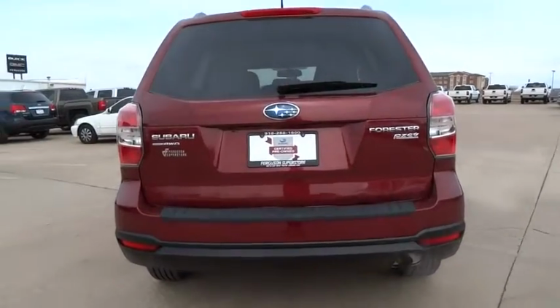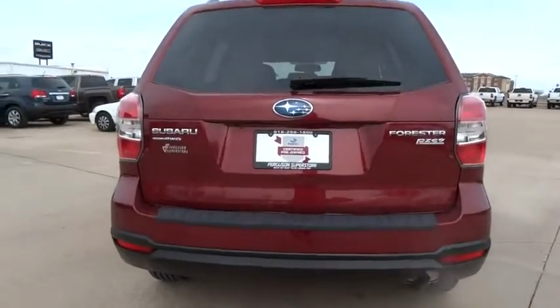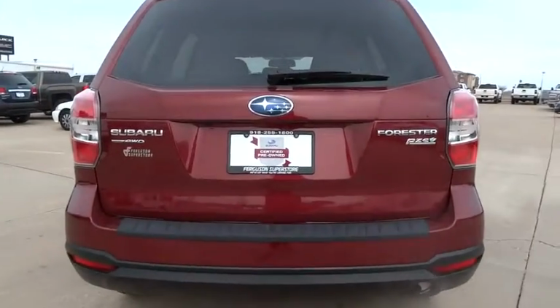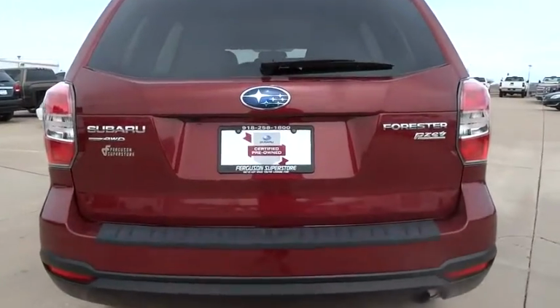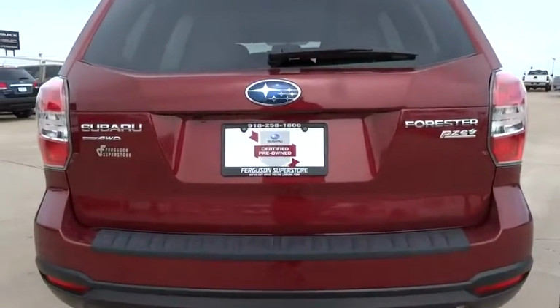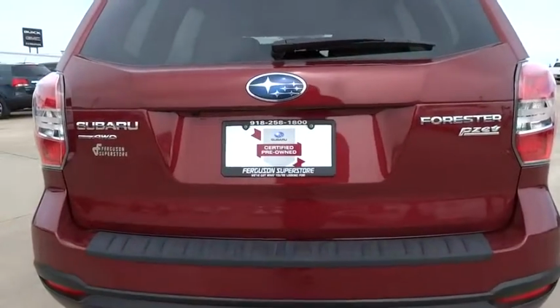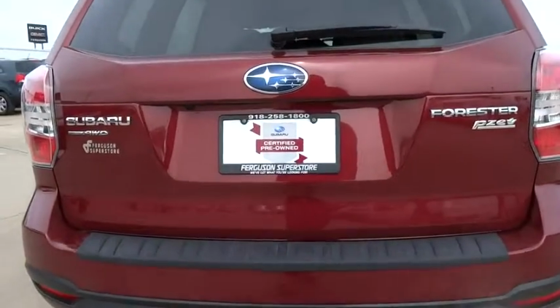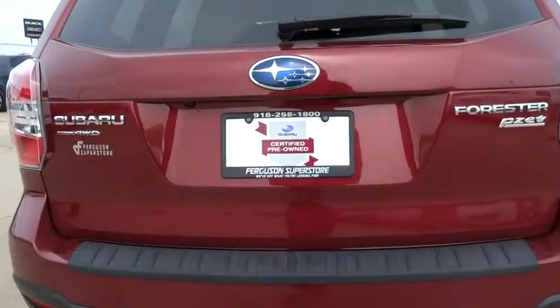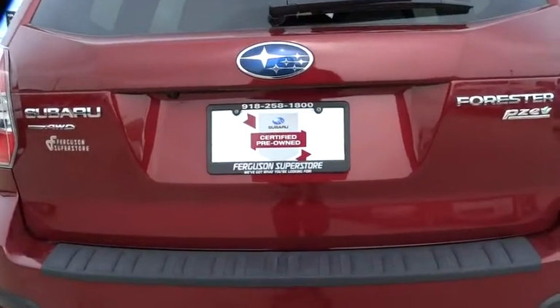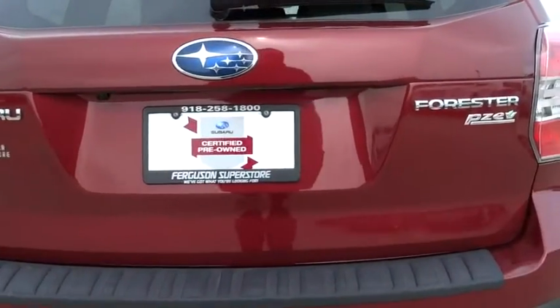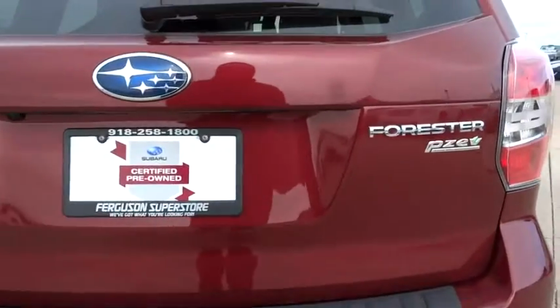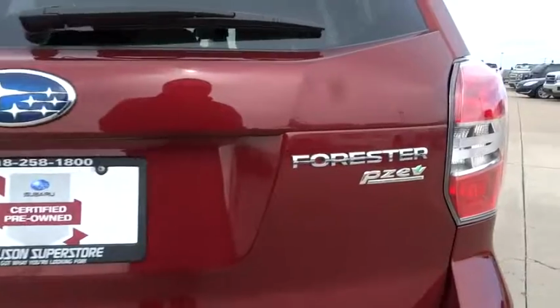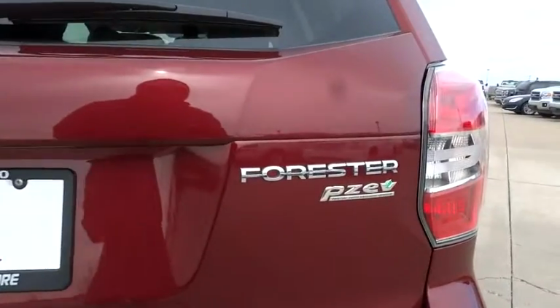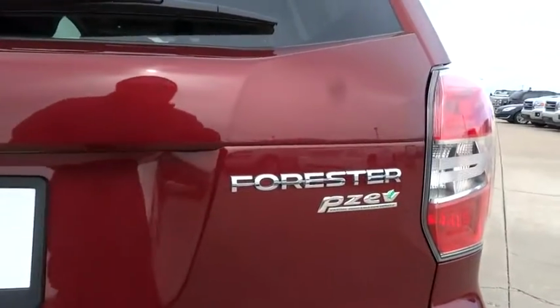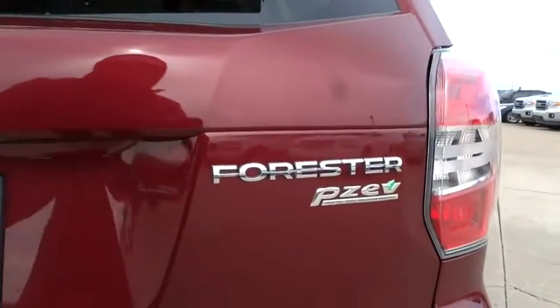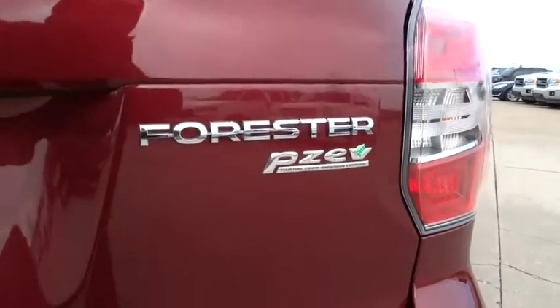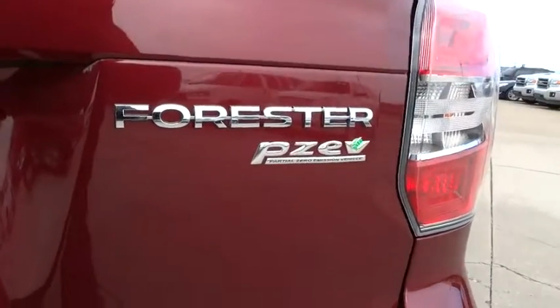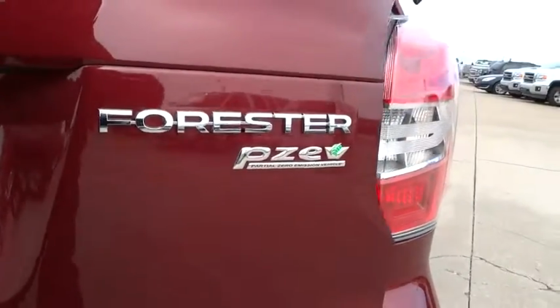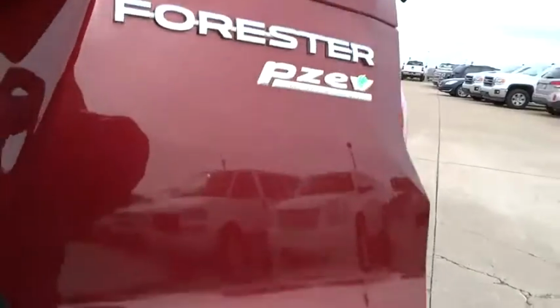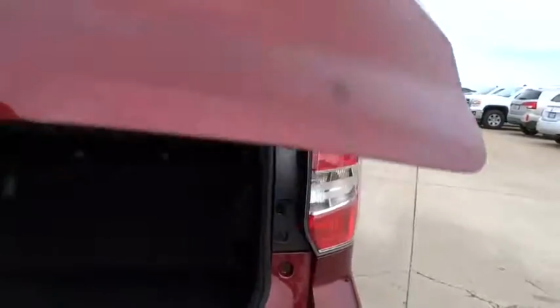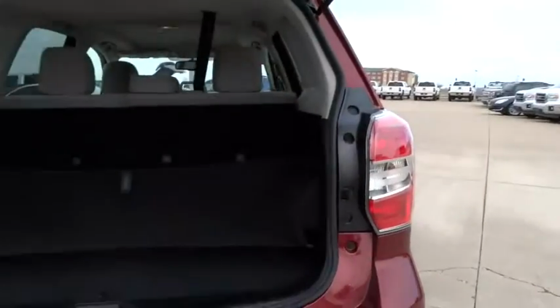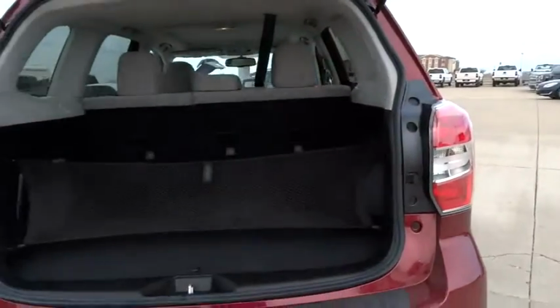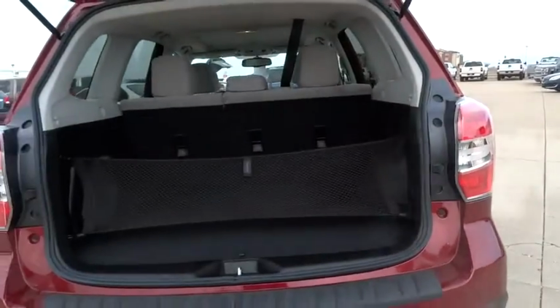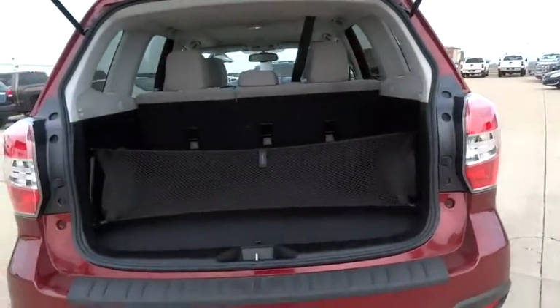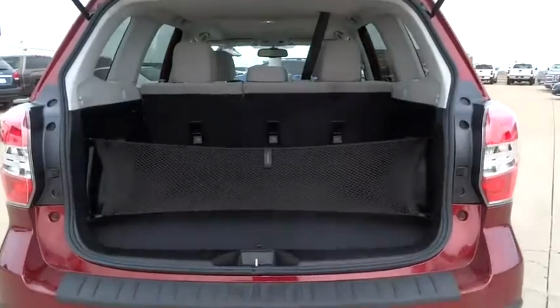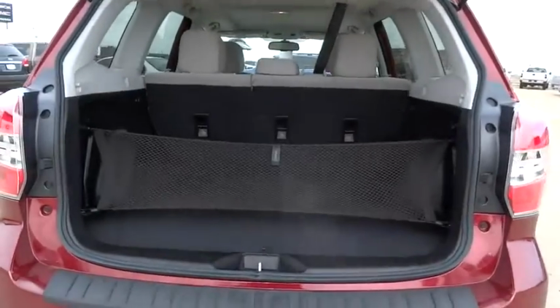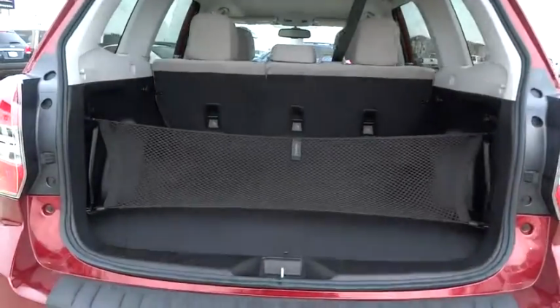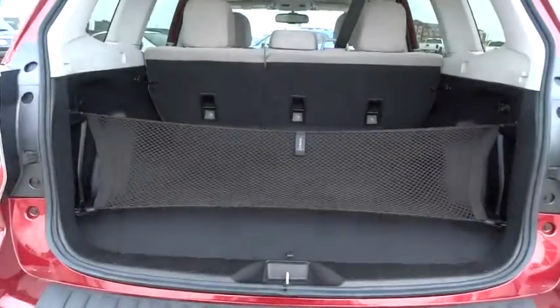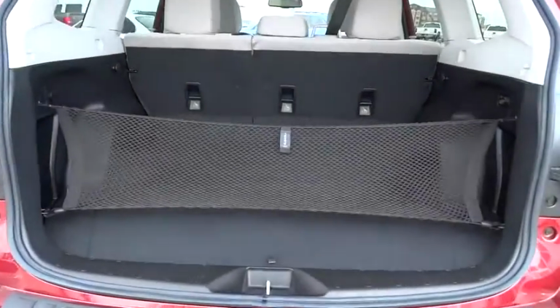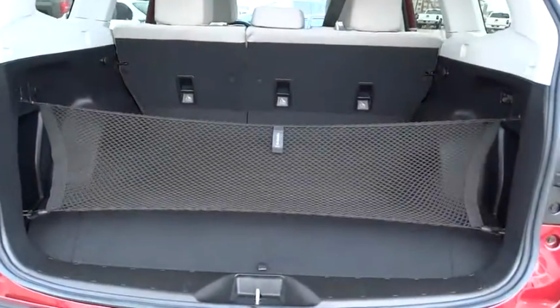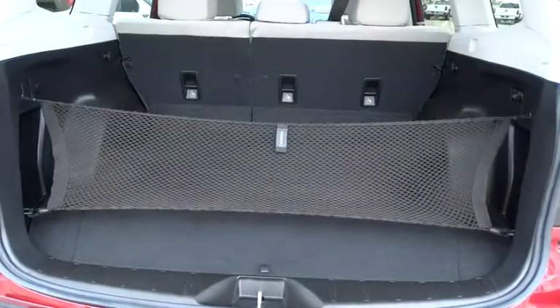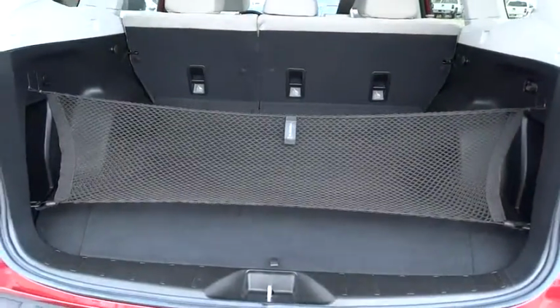Keyless entry, floor mats, cruise control, four-wheel disc brakes, aluminum wheels, rear defrost, AM FM stereo radio, CD player, bucket seats, backup camera, child safety locks.